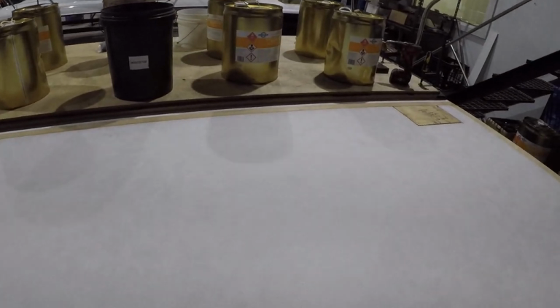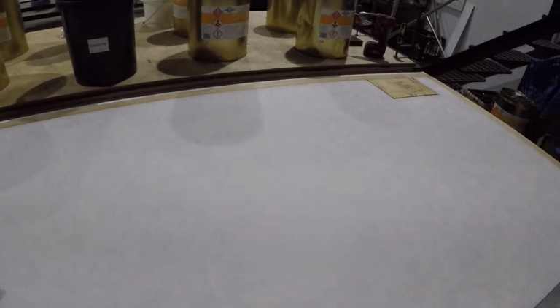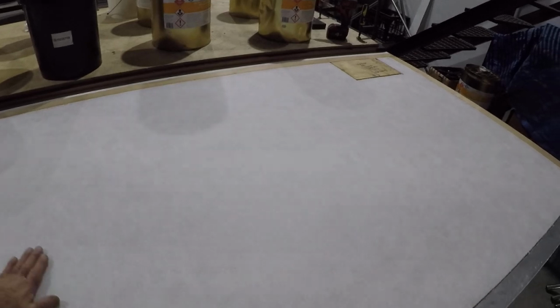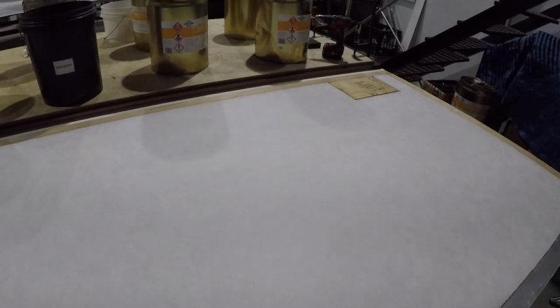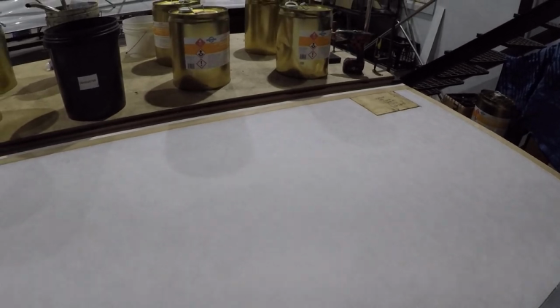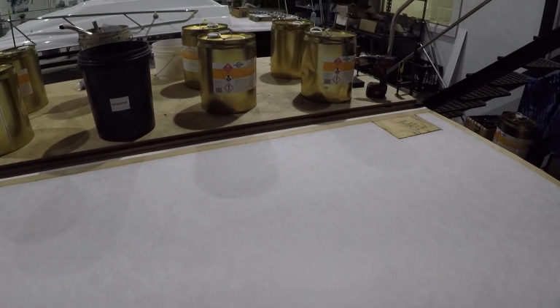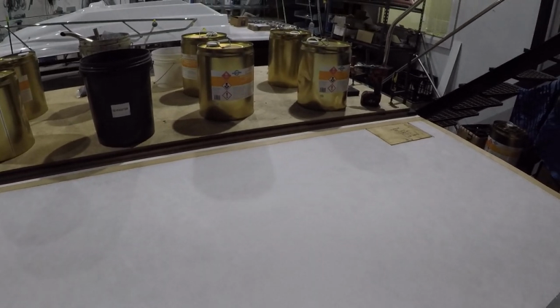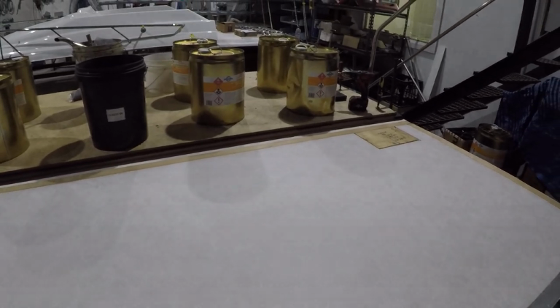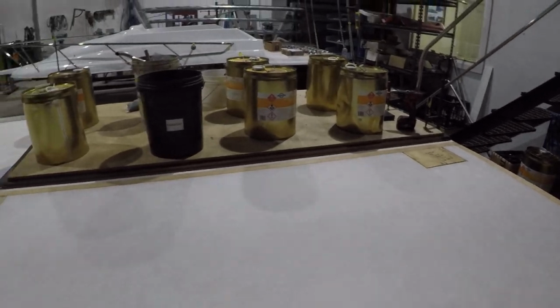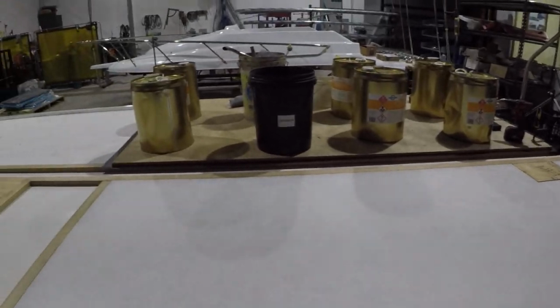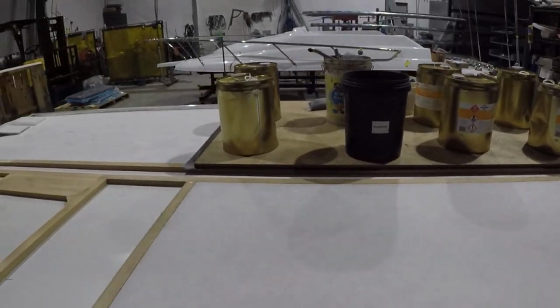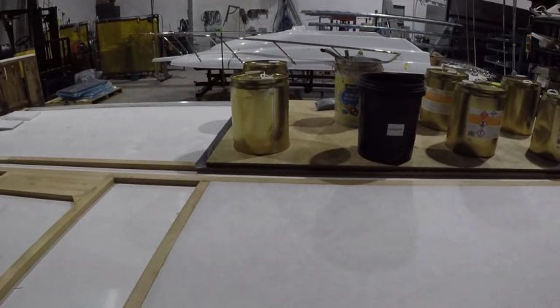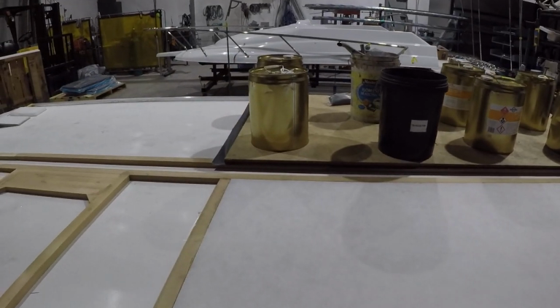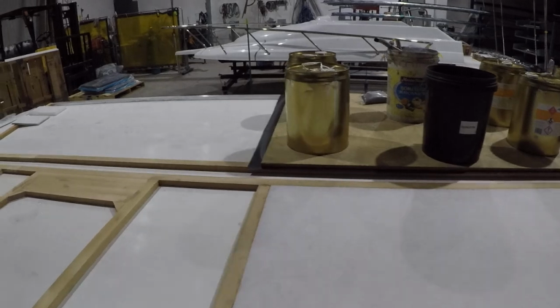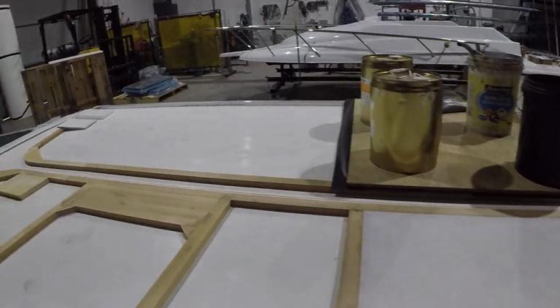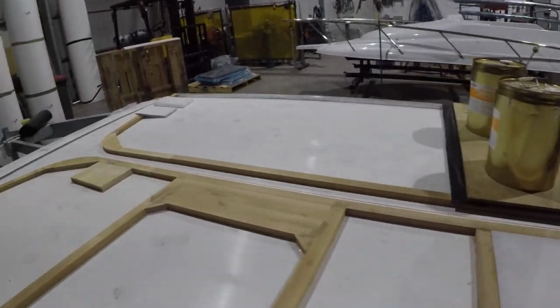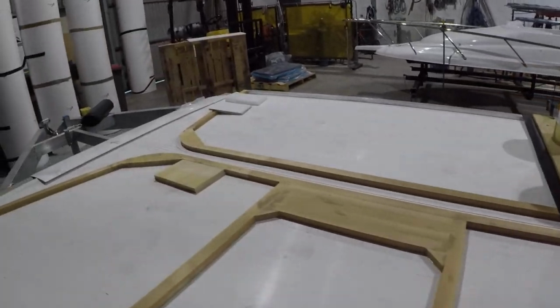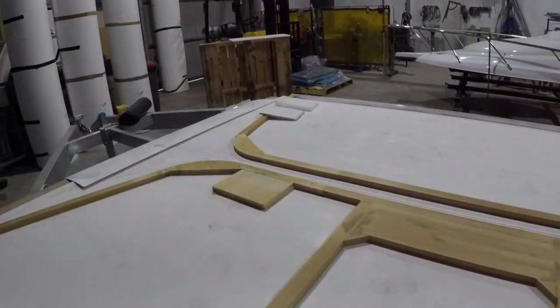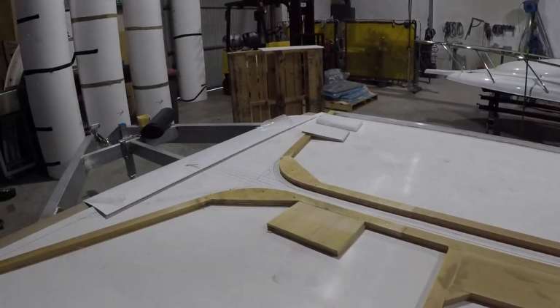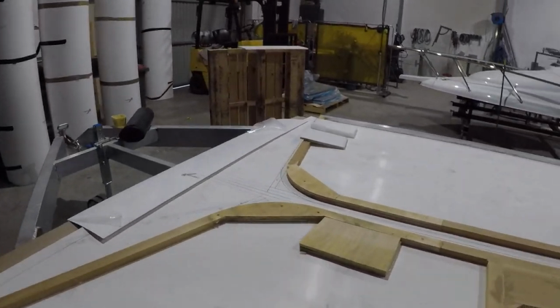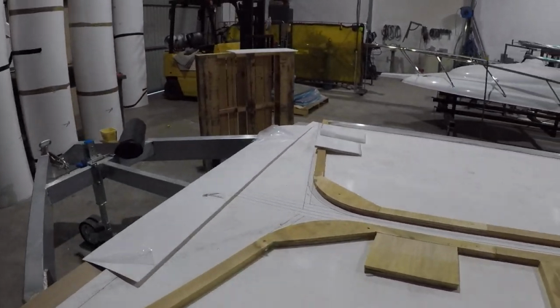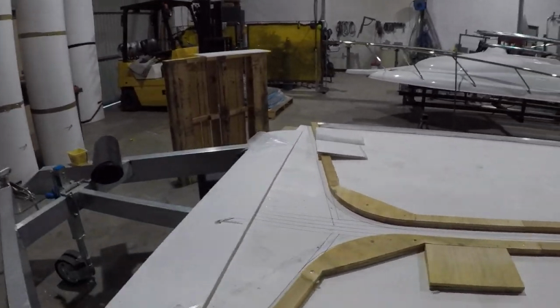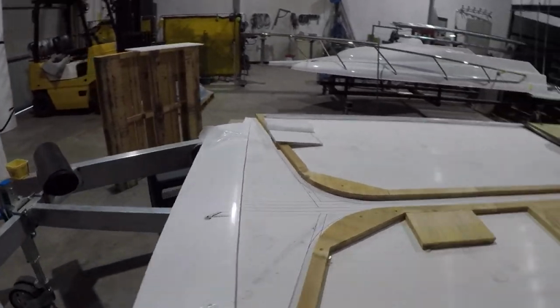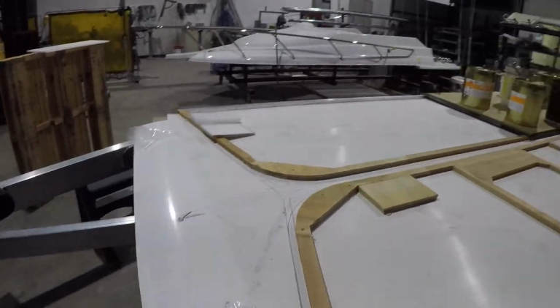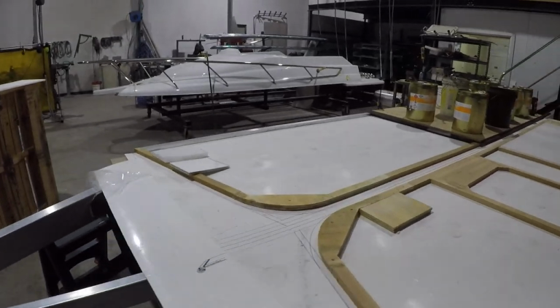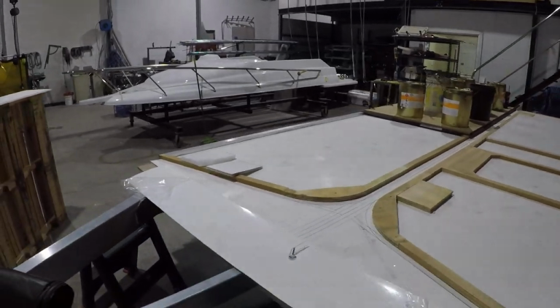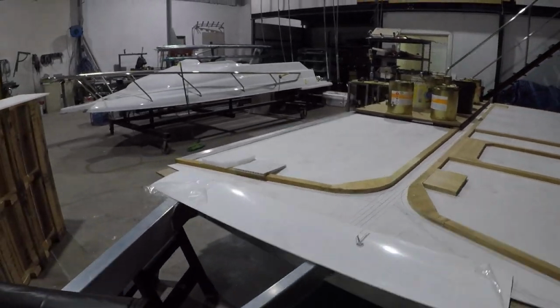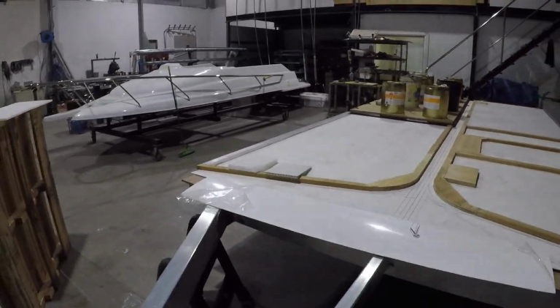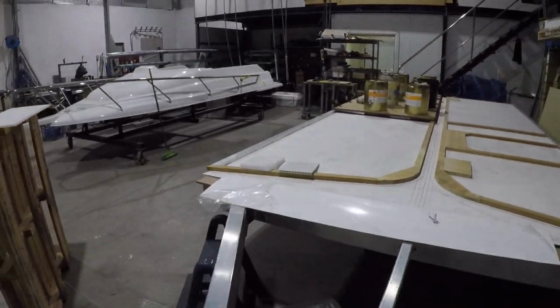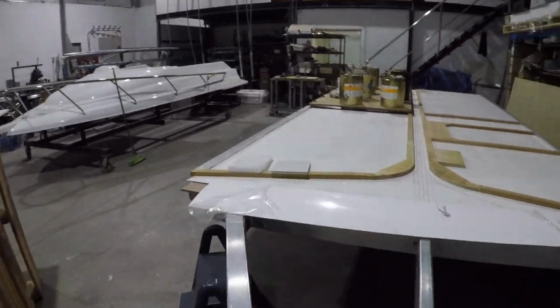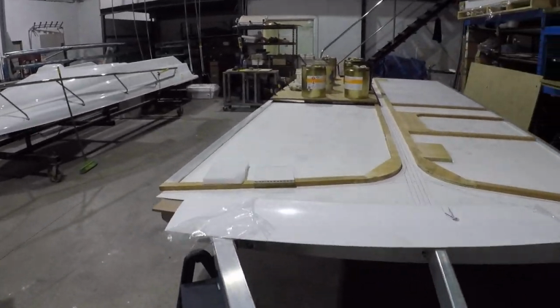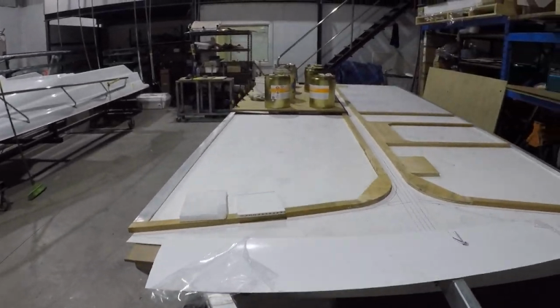Having a look at it this morning, it's gone down very nicely. I could vacuum bag it down but I don't have the facilities to vacuum bag, so for a one-off project this is going to work quite nicely by the look of it.